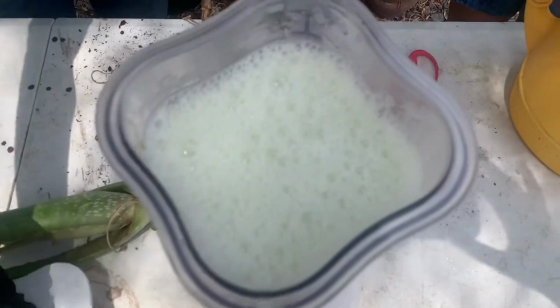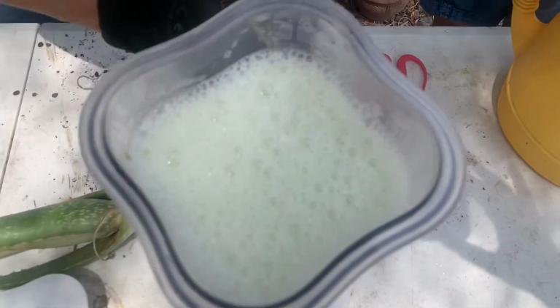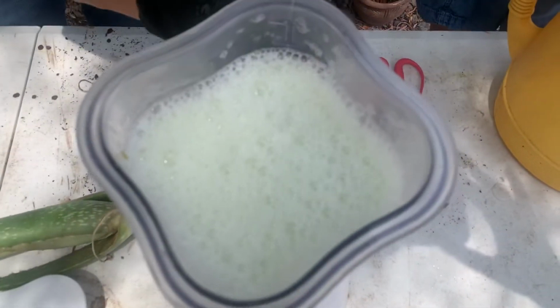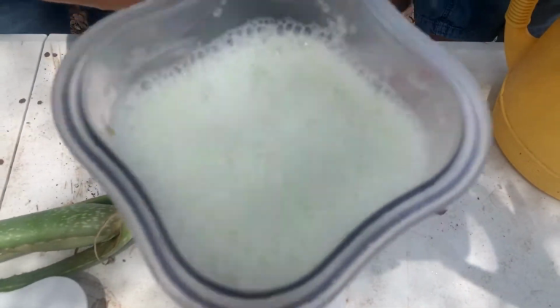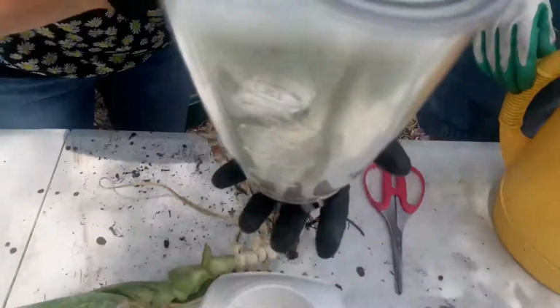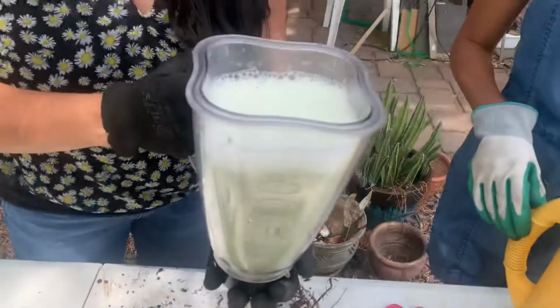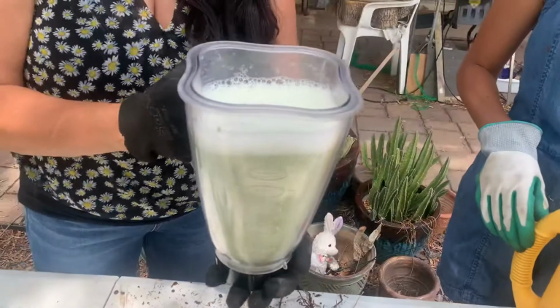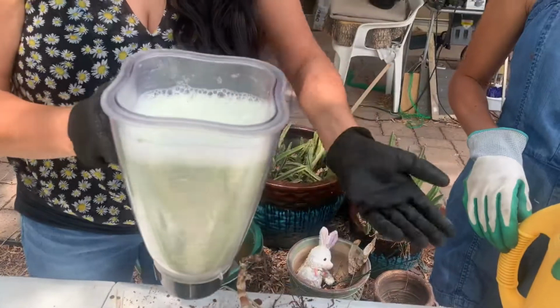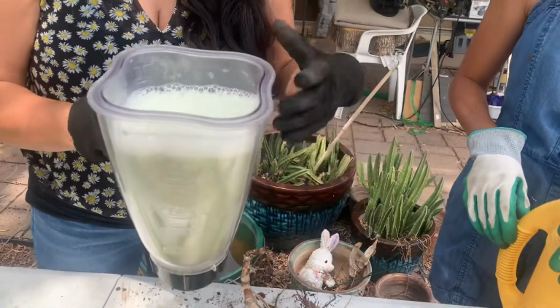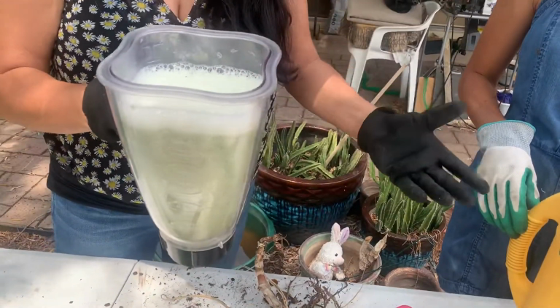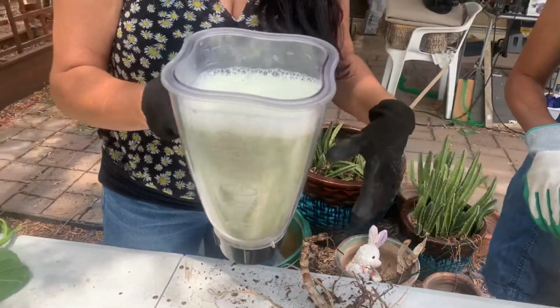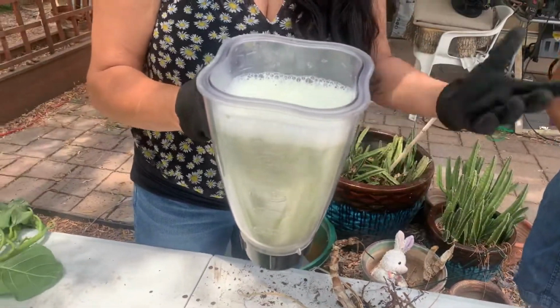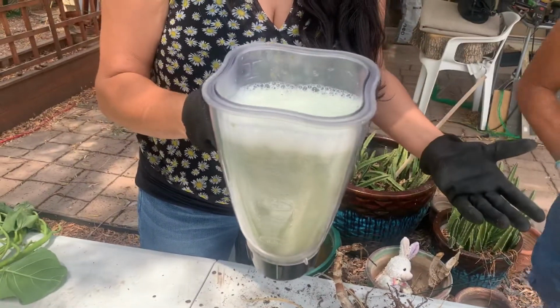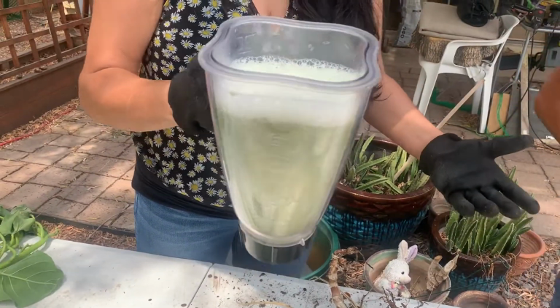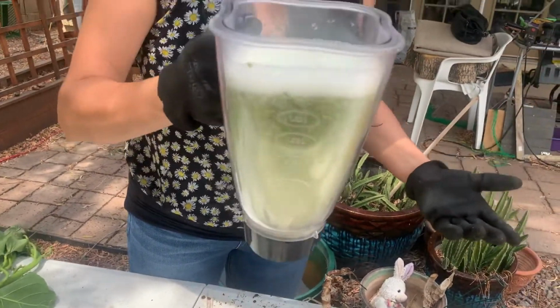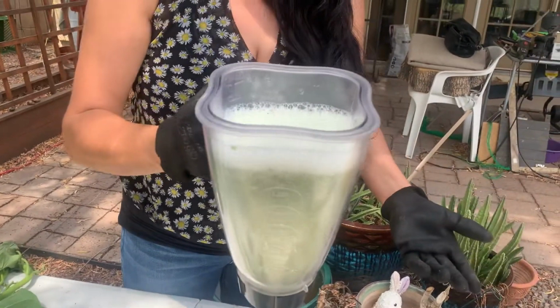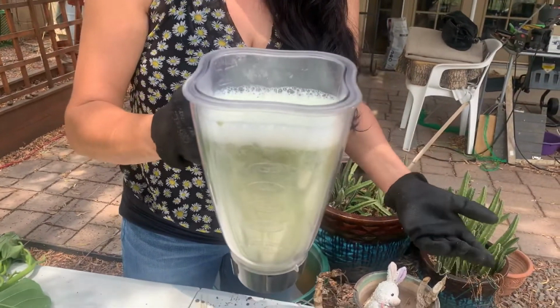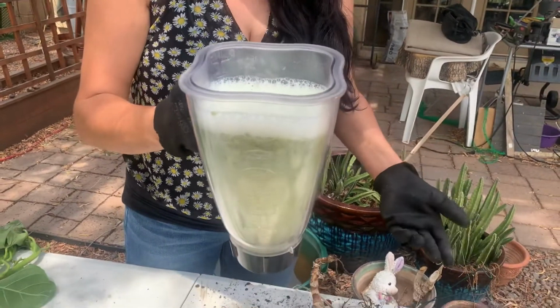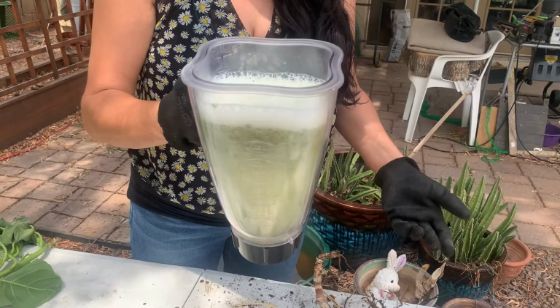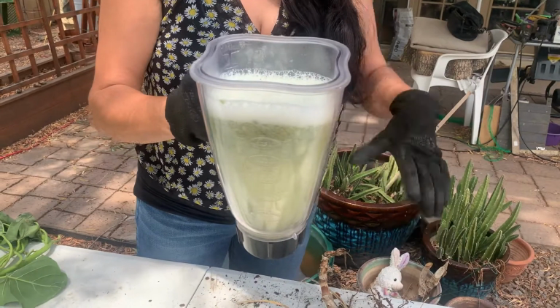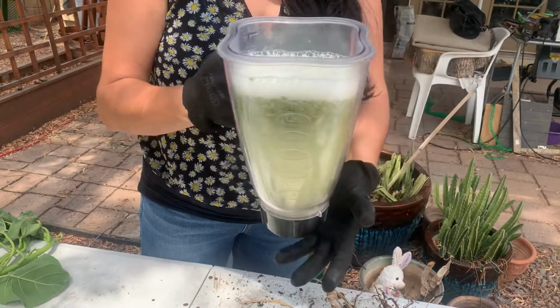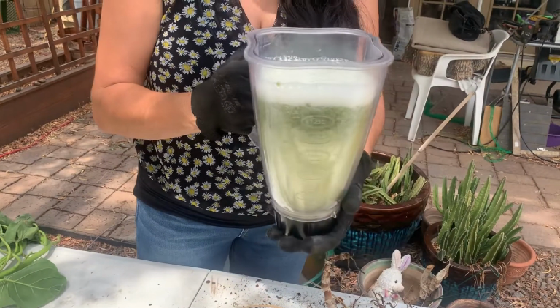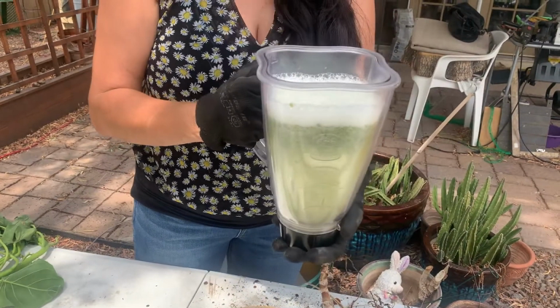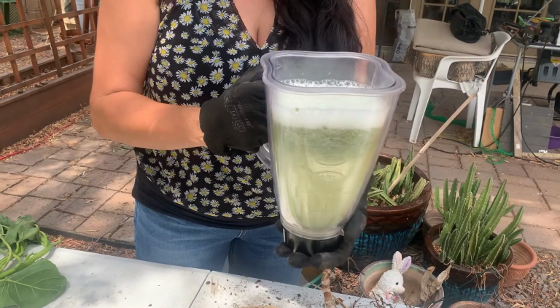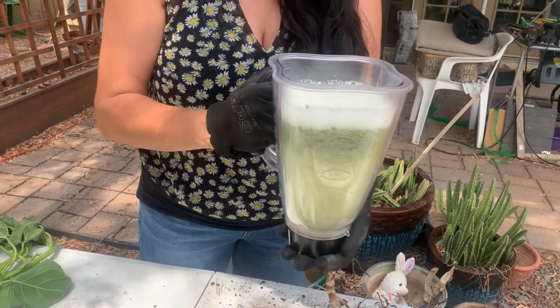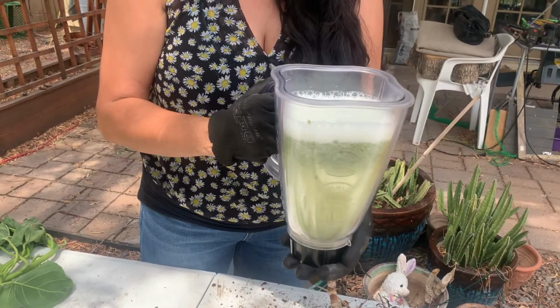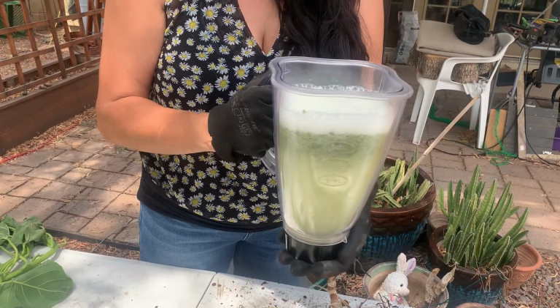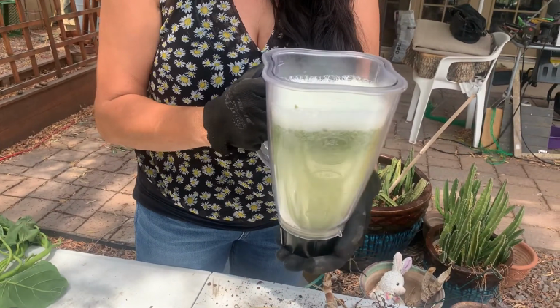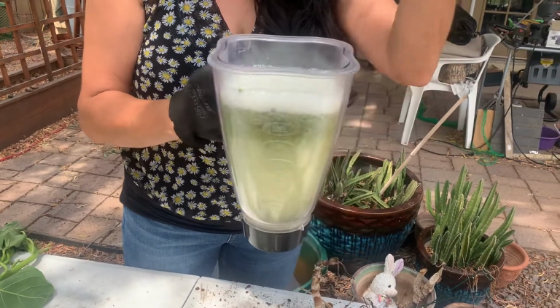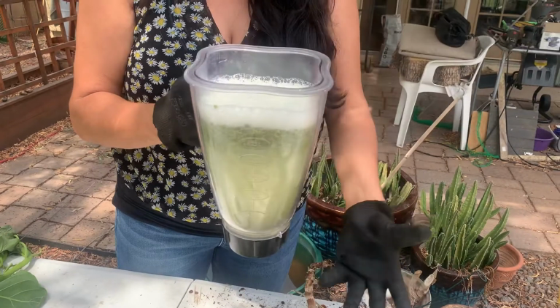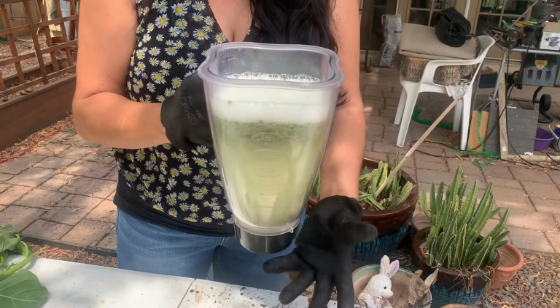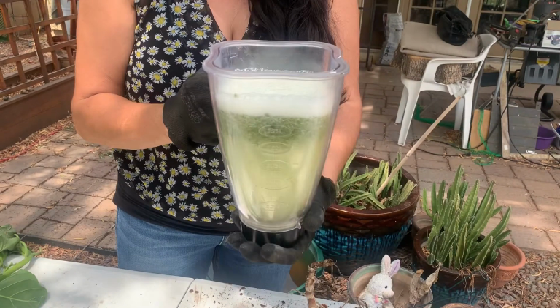So you grab this, you take it over to your pot, your plant in the ground, wherever you have your plants, and go ahead and put it in your plant. Then you want to go ahead and water it like you would with any fertilizer, because you want it to go down to the roots and feed your plants.